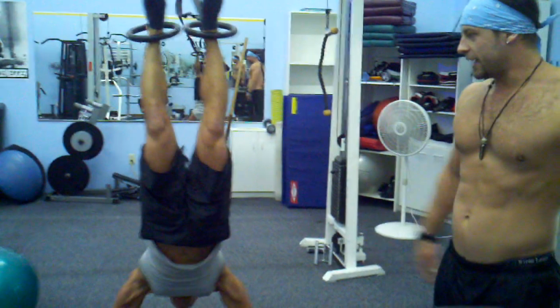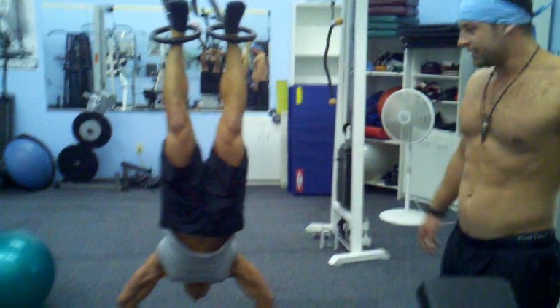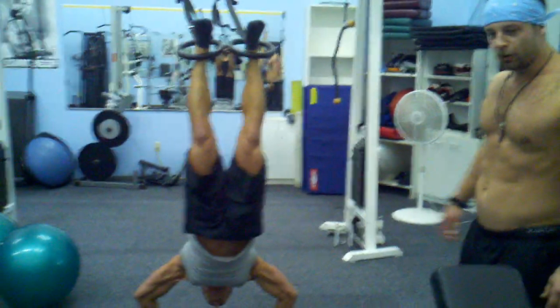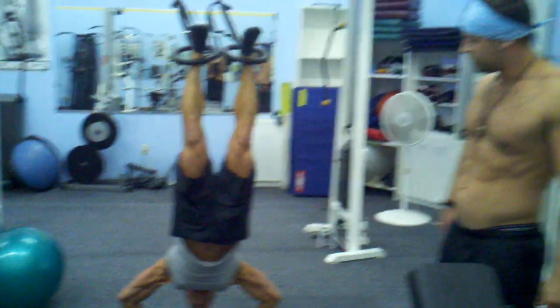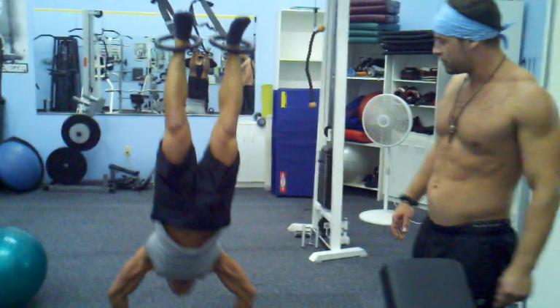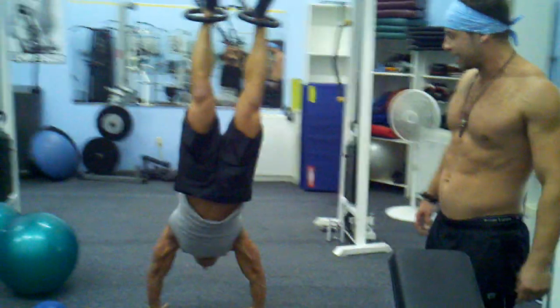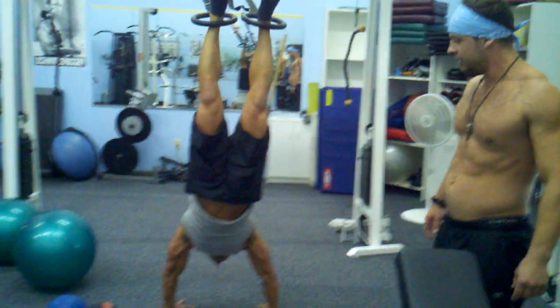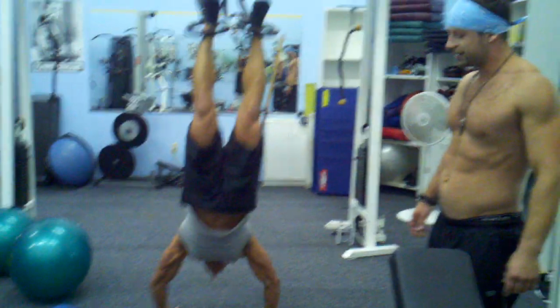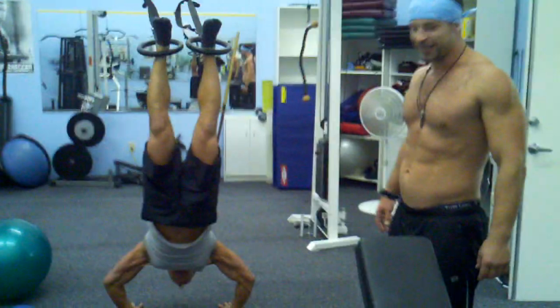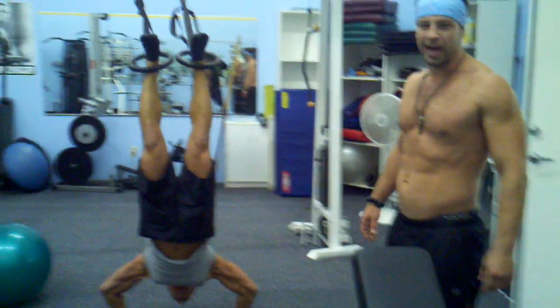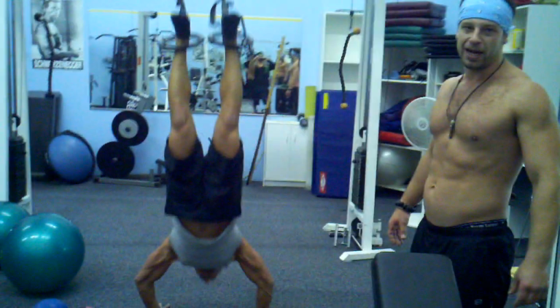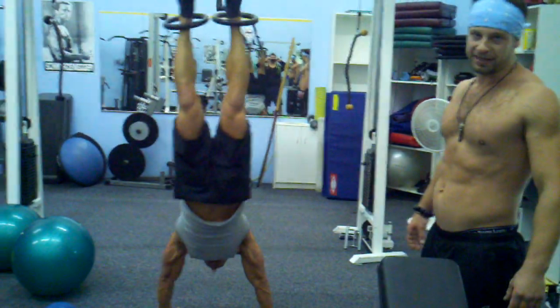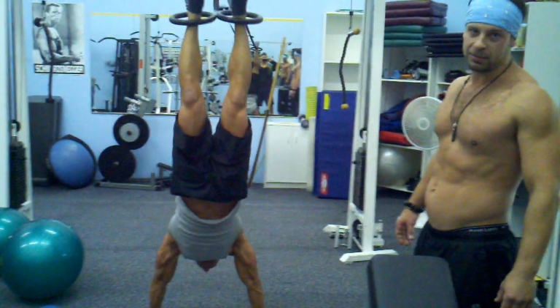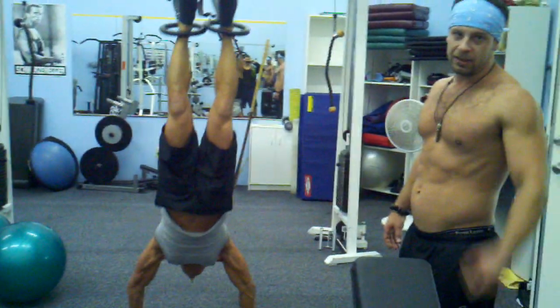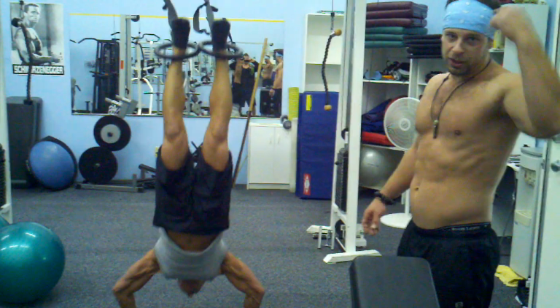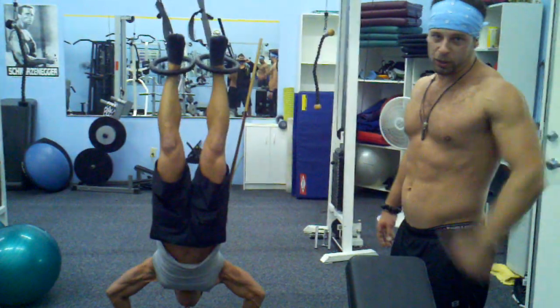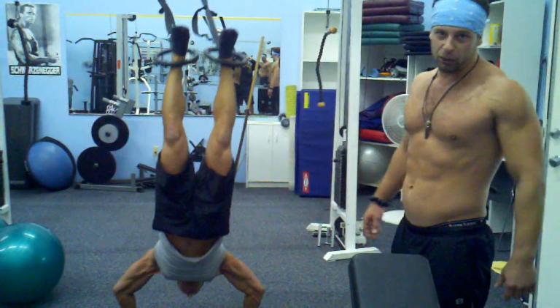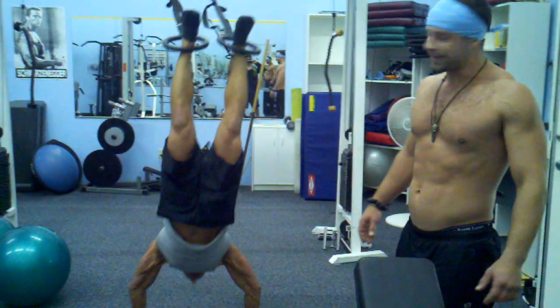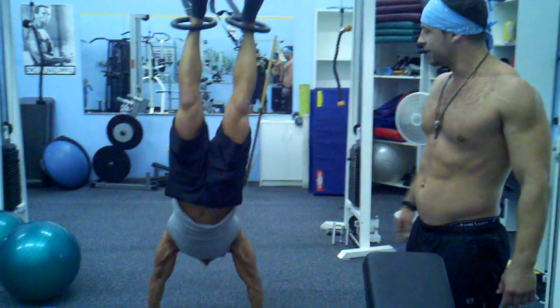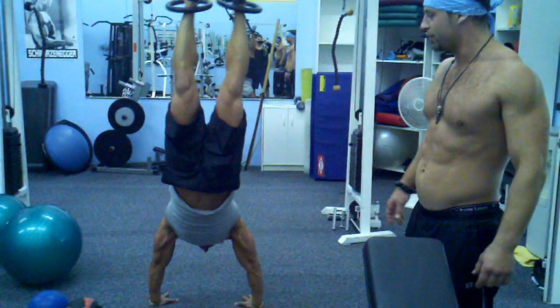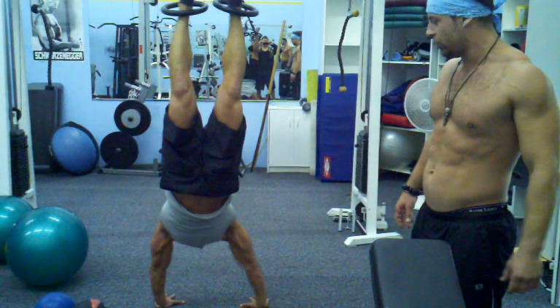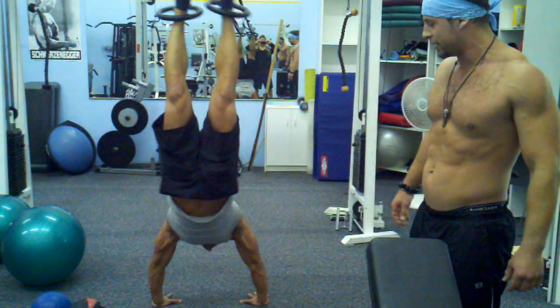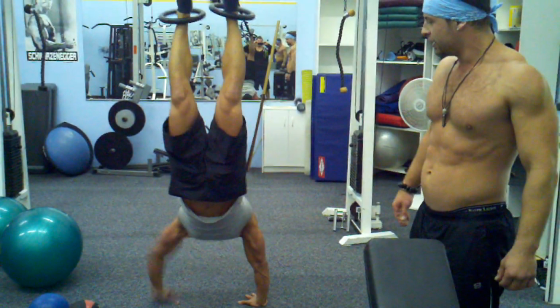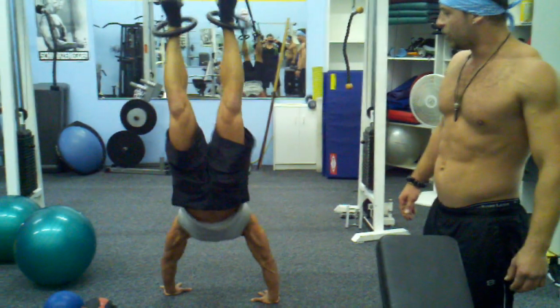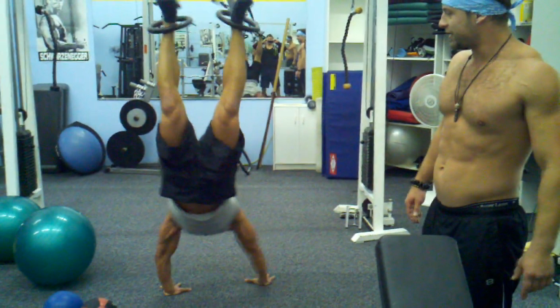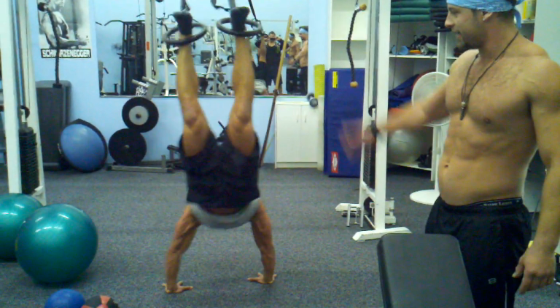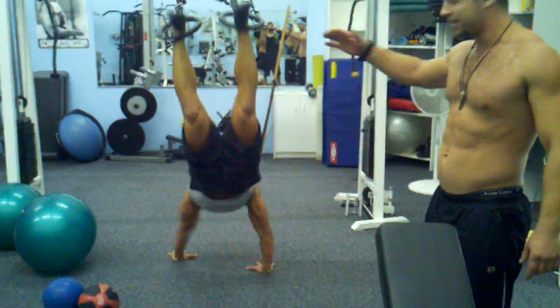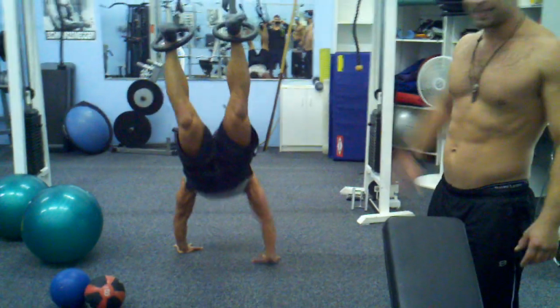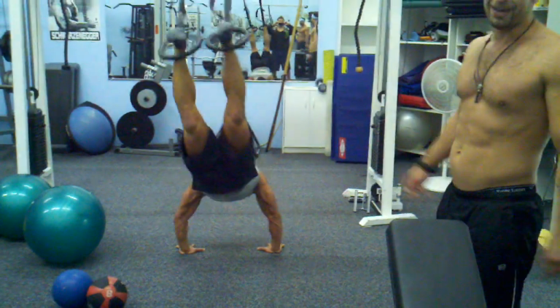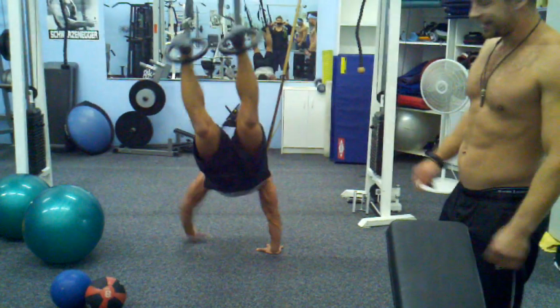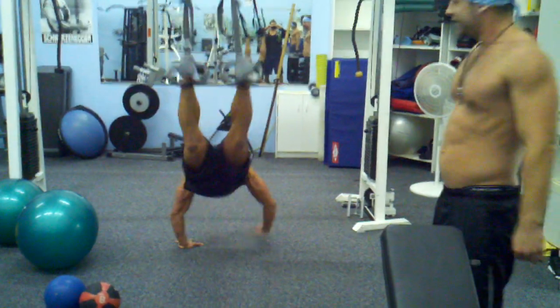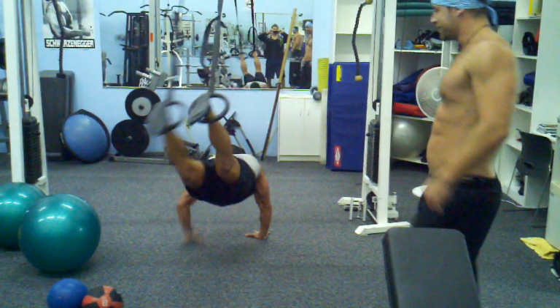Stabilizing from the core to the upper body. There's no sense working out one body part at a time. You can train your body as a whole. All these exercises emphasize everything together.